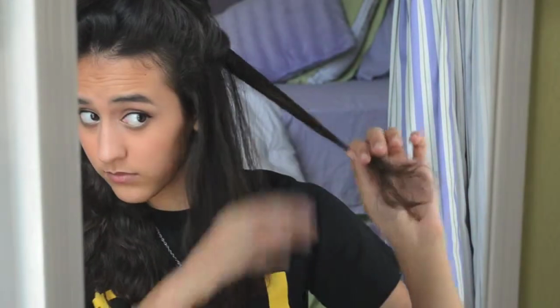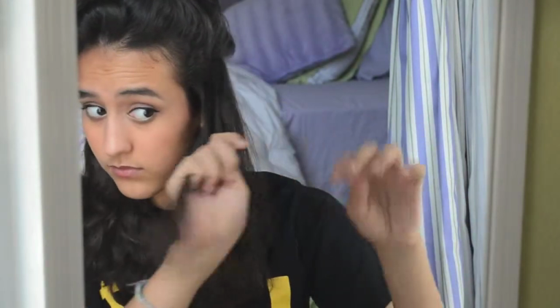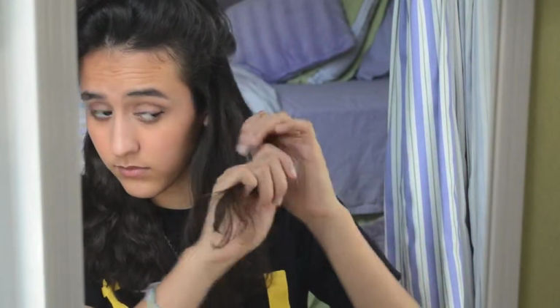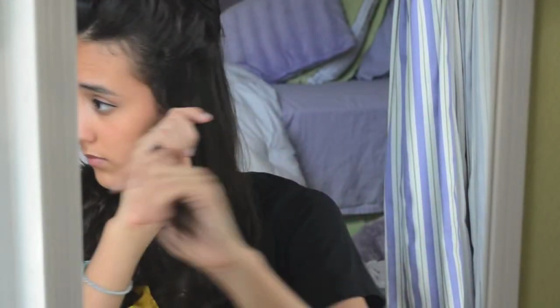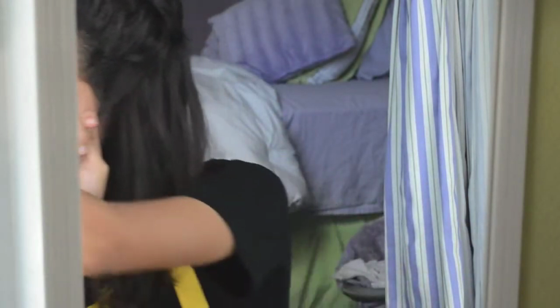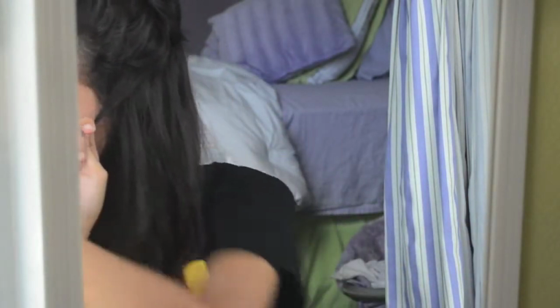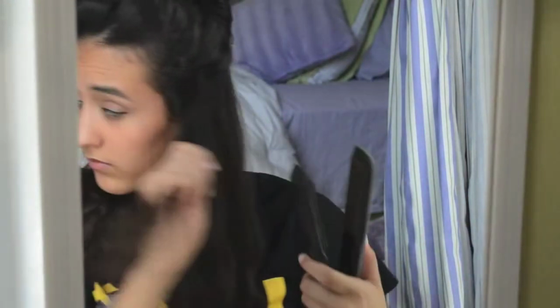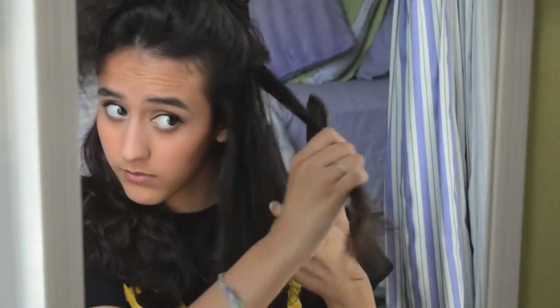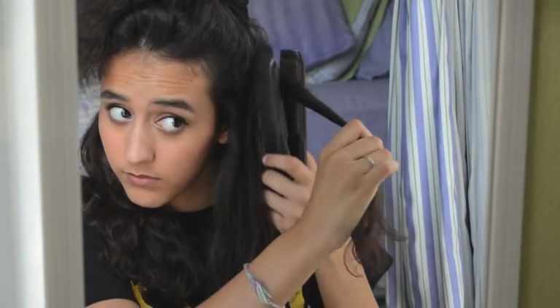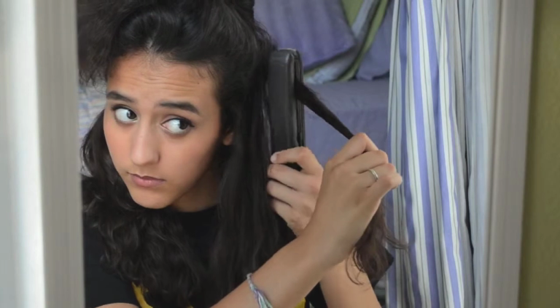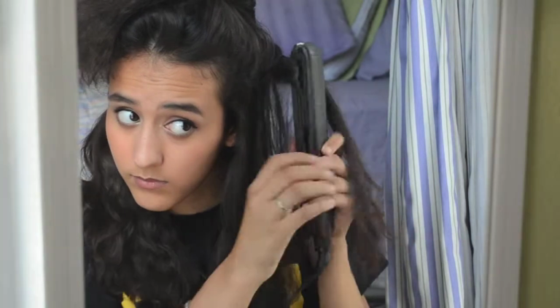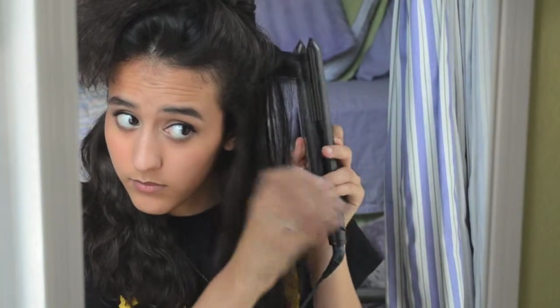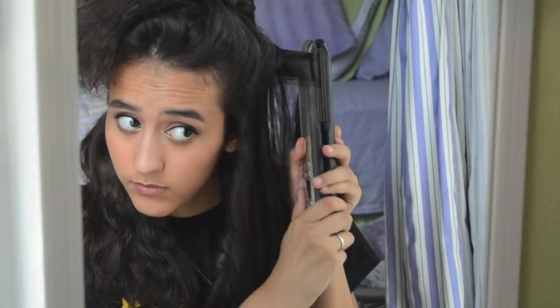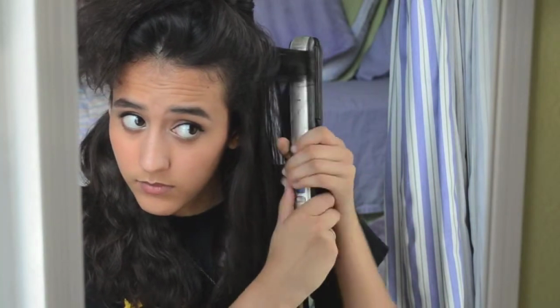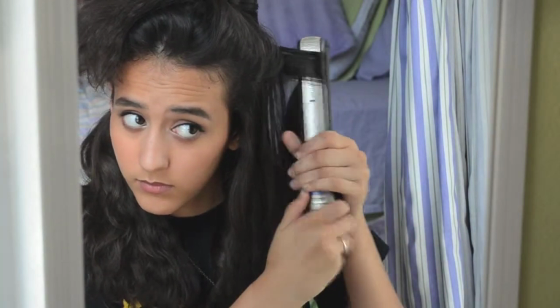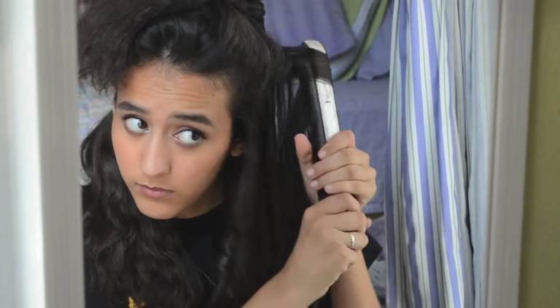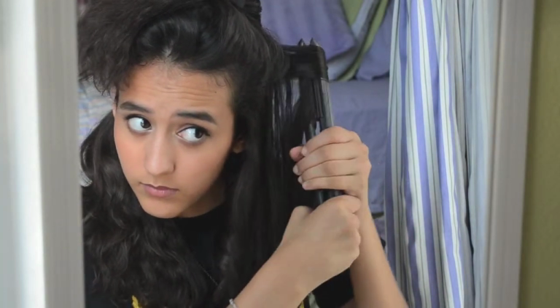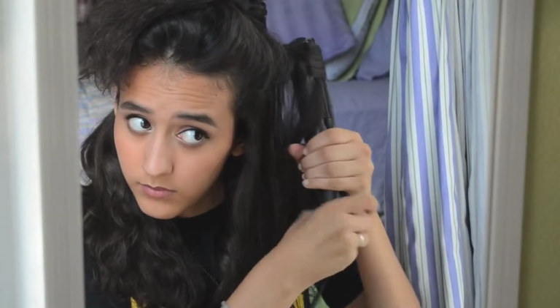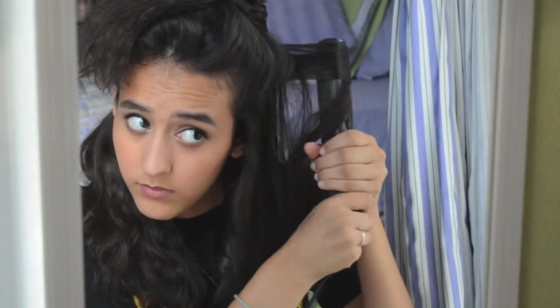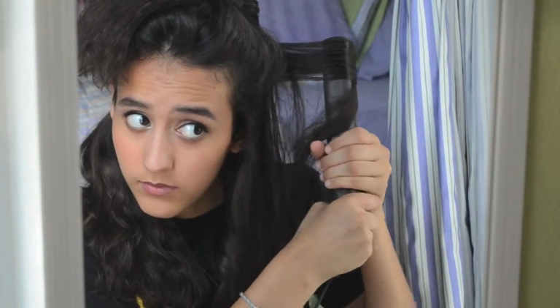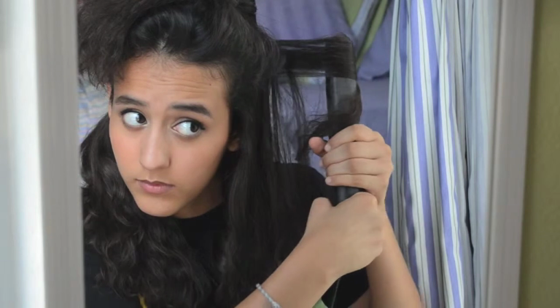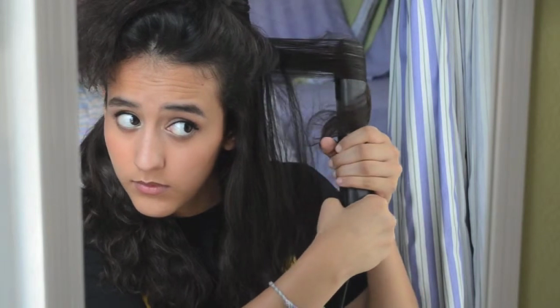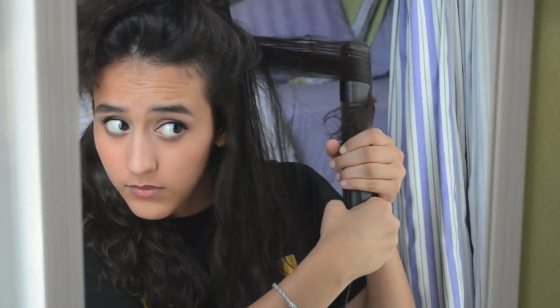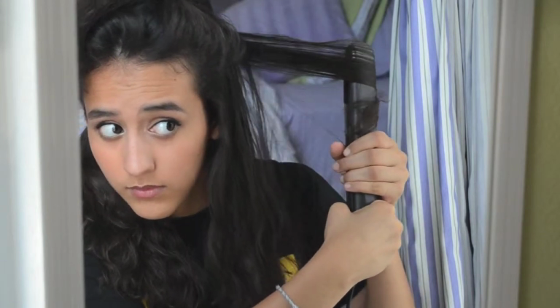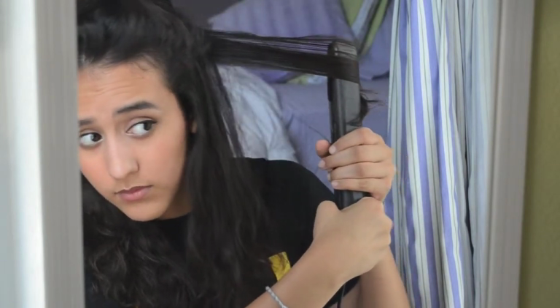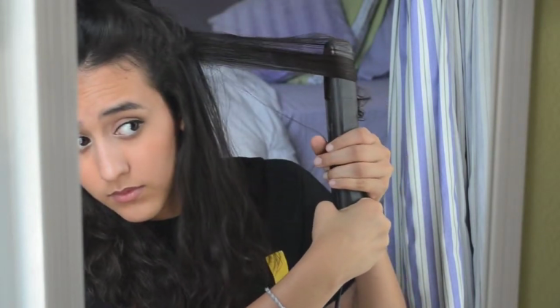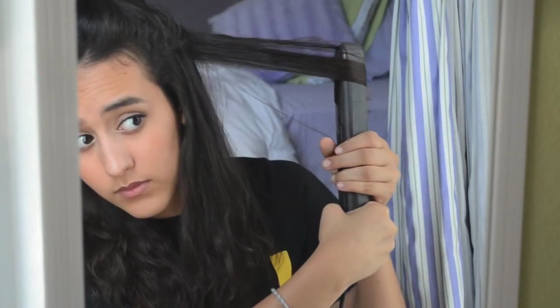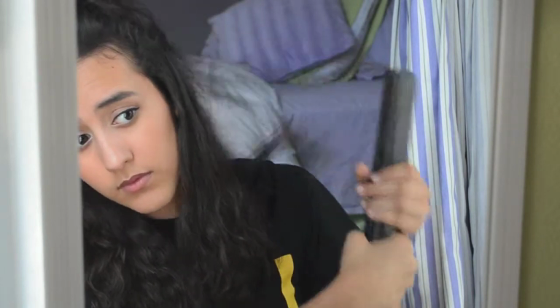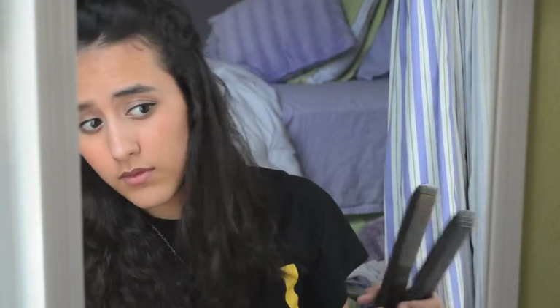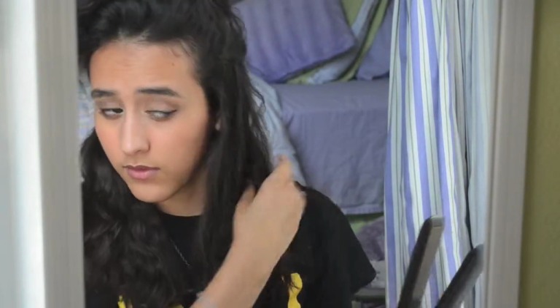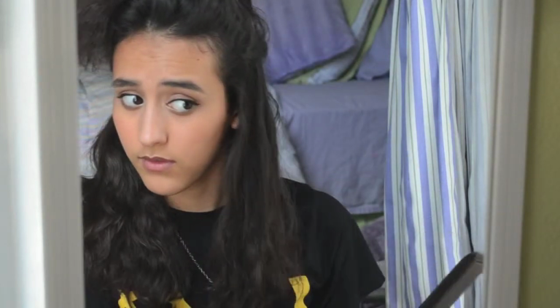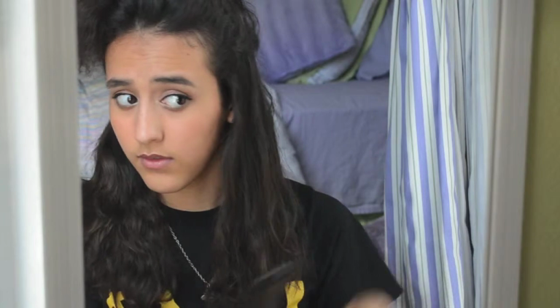The curling process is exactly the same. I'm going to get a small section of hair, put the flat iron there, twirl the flat iron away from my face in place, and then pull the flat iron all the way through the ends of my hair and just kind of flip it towards the back.